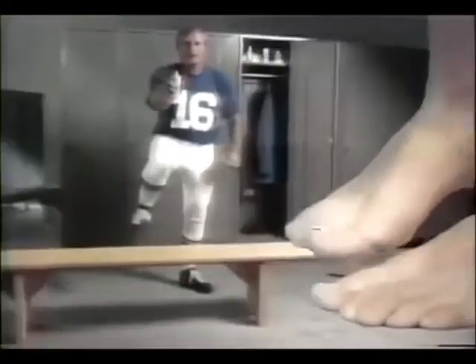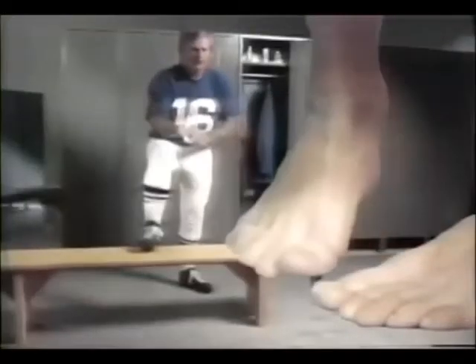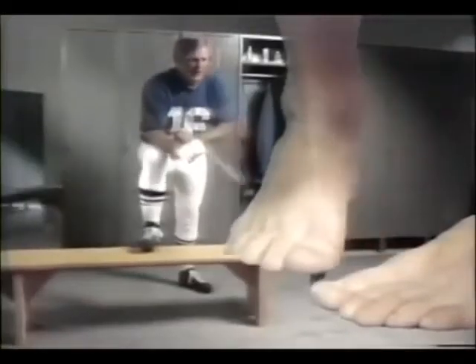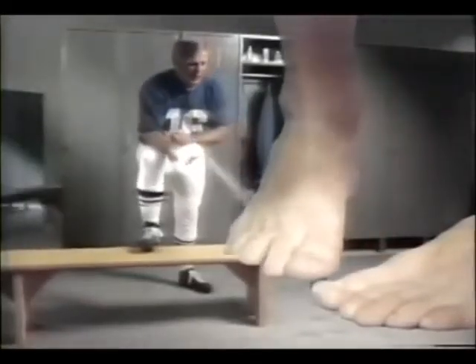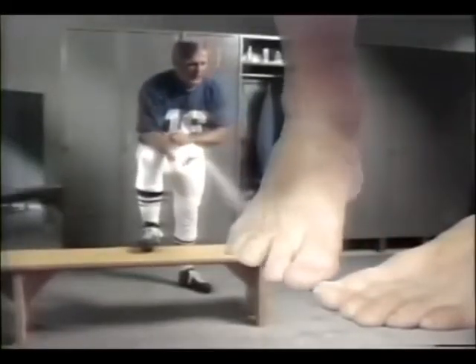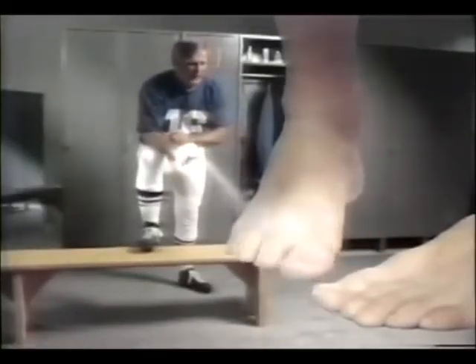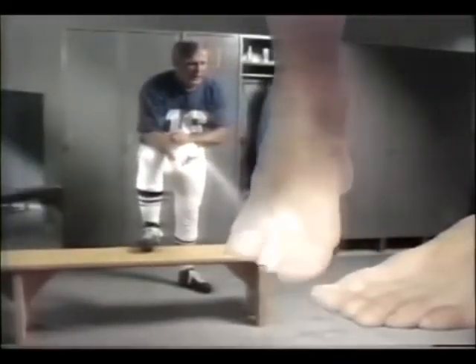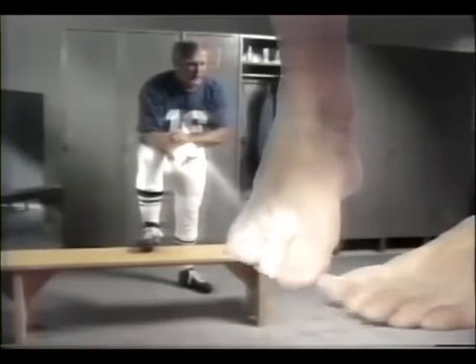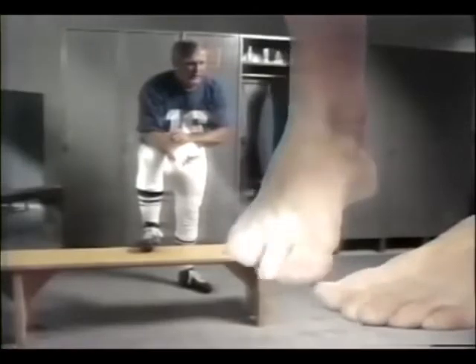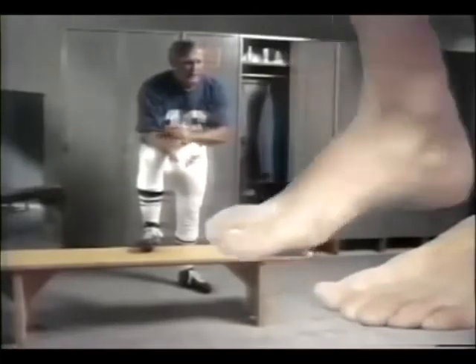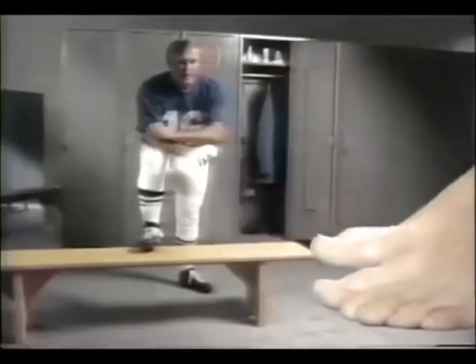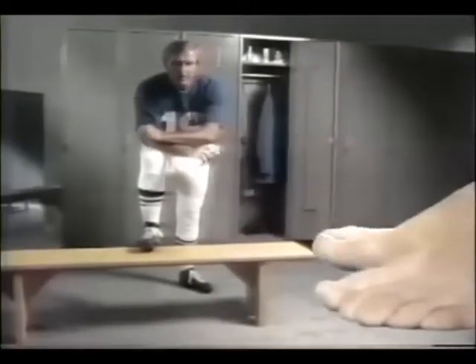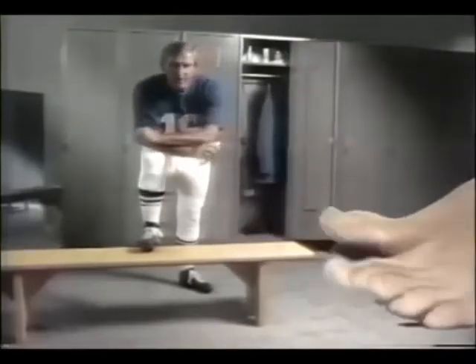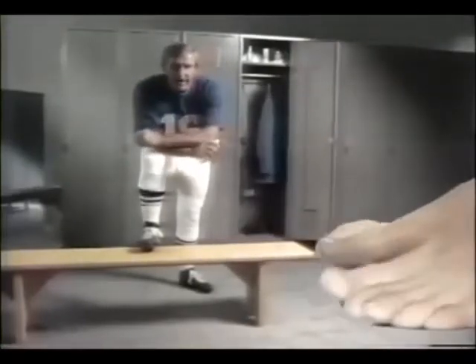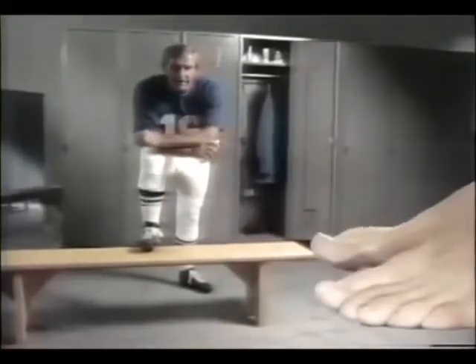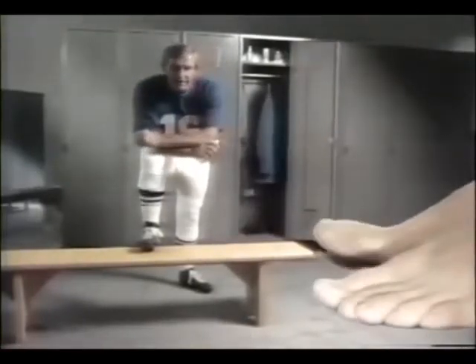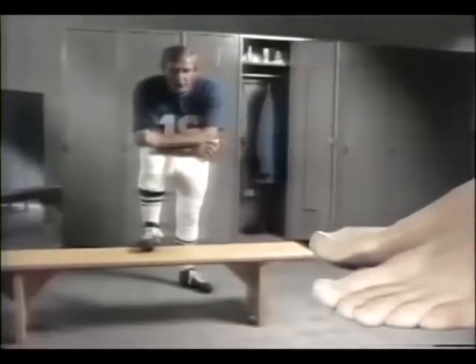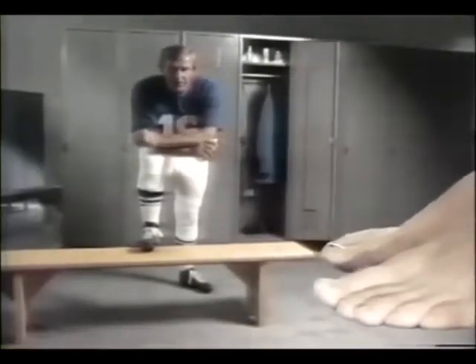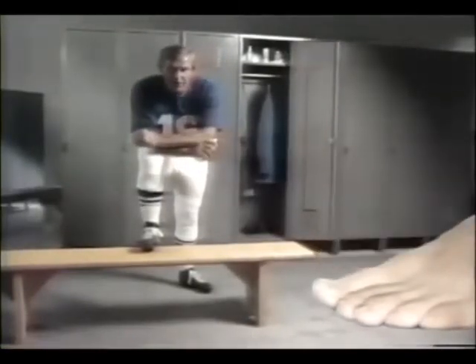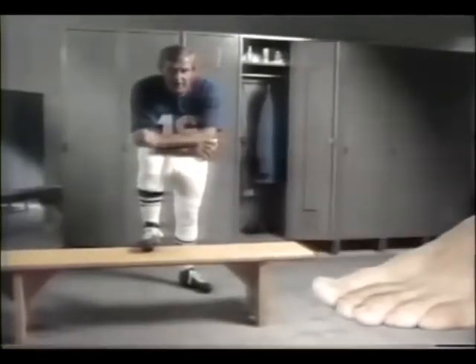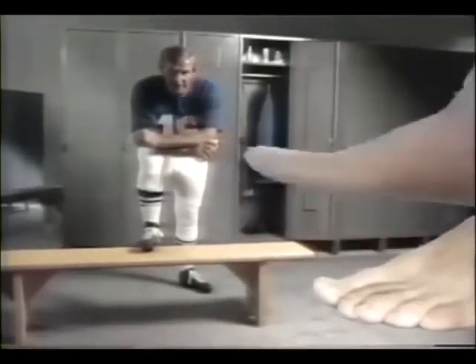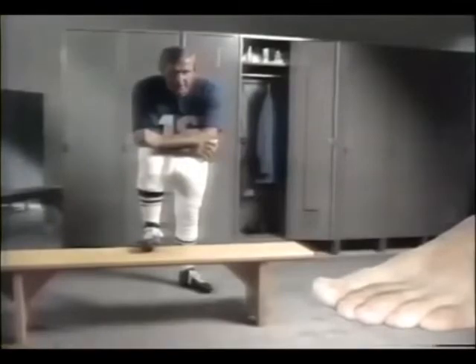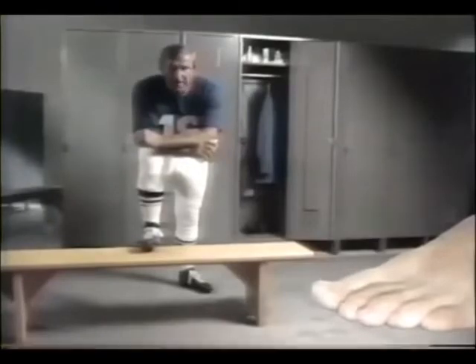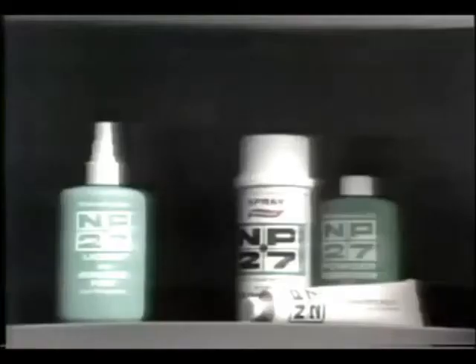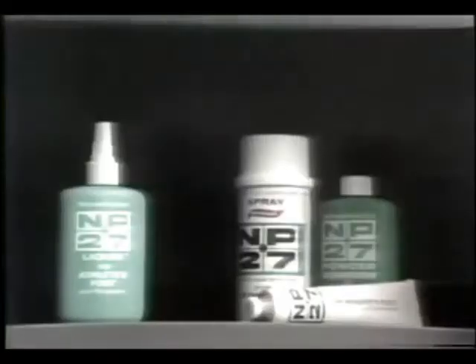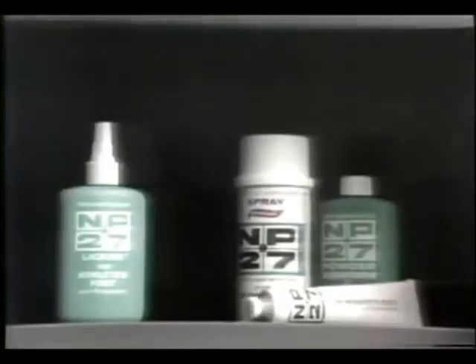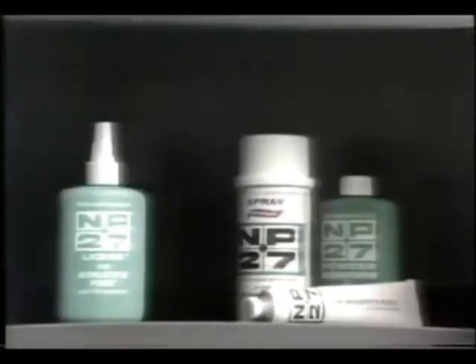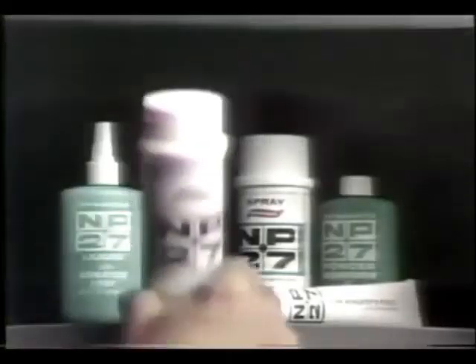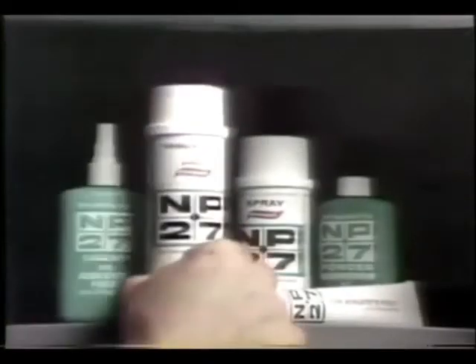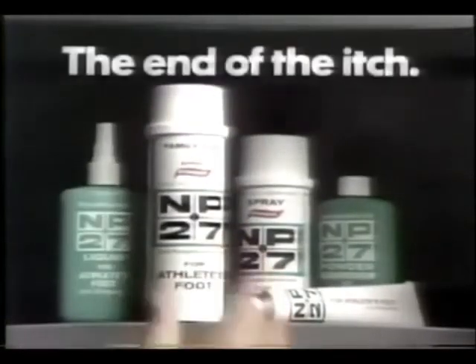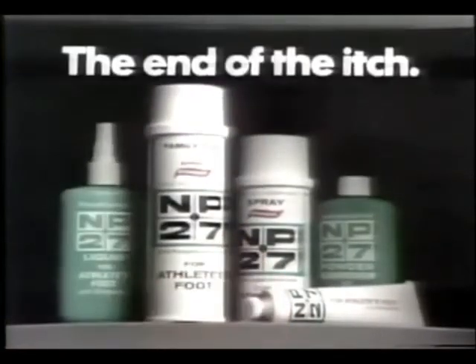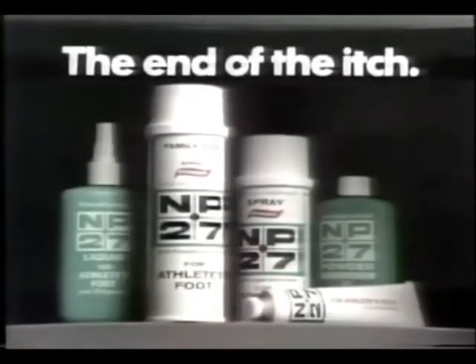NP-27 will catch that fungus early. Kill it, and help keep it from coming back. Use NP-27 and kick that itch. NP-27 — the end of the itch.